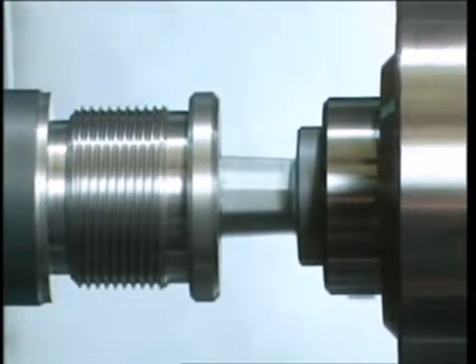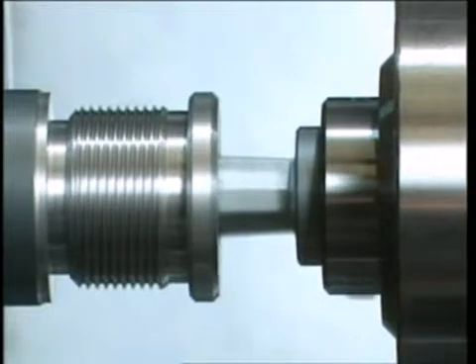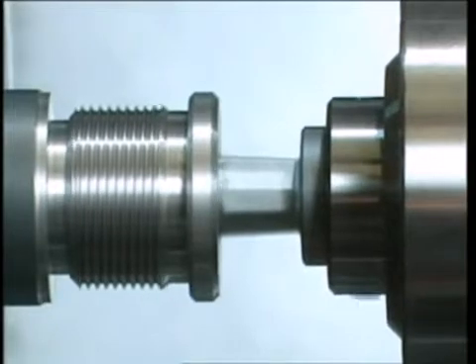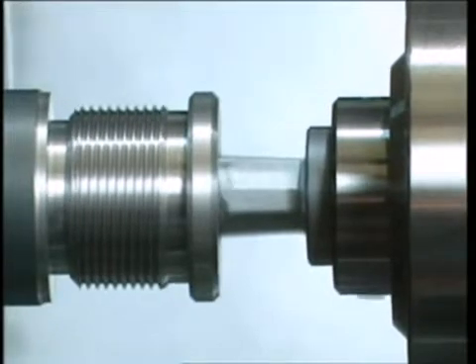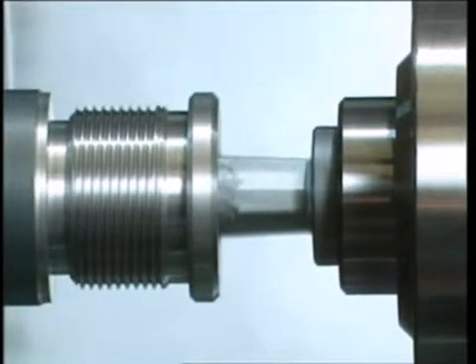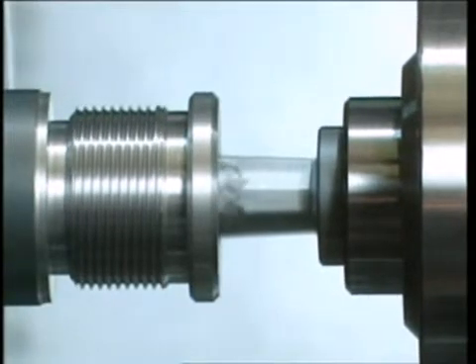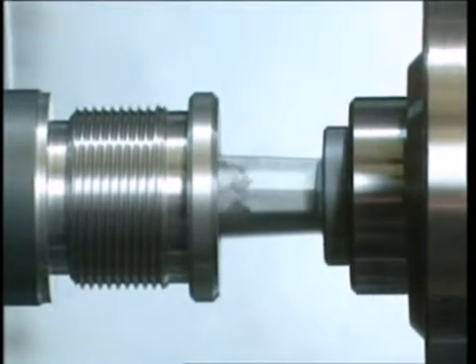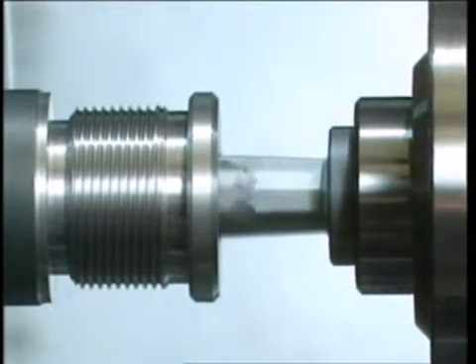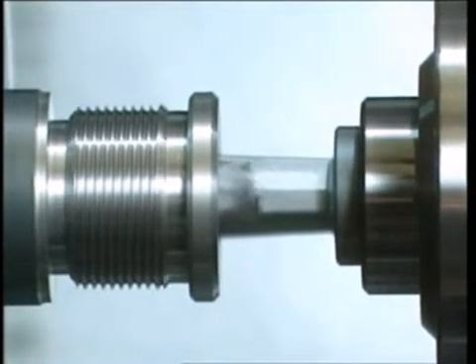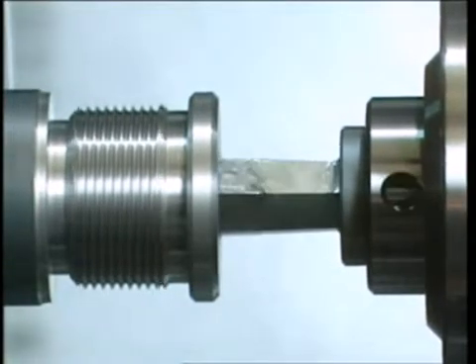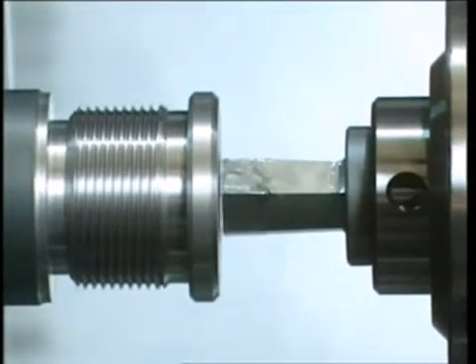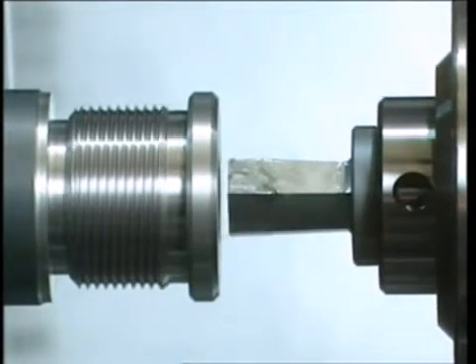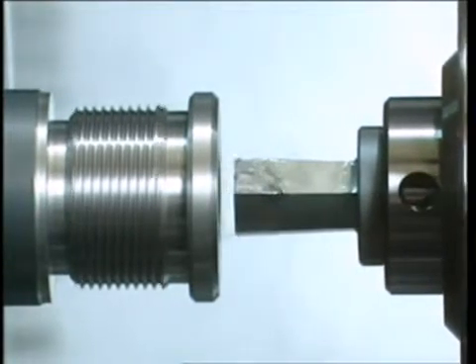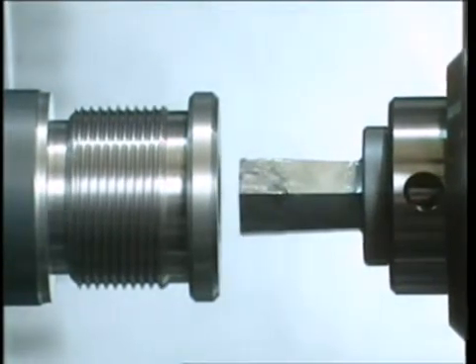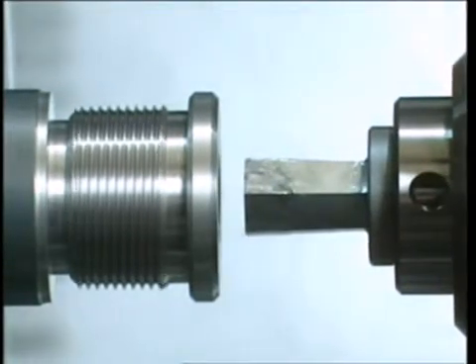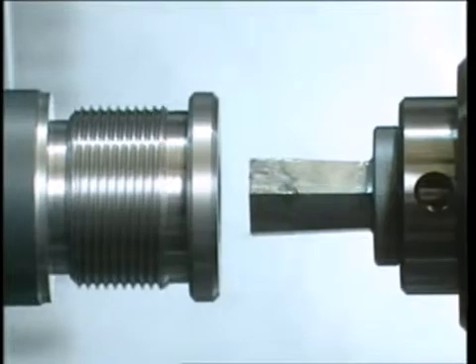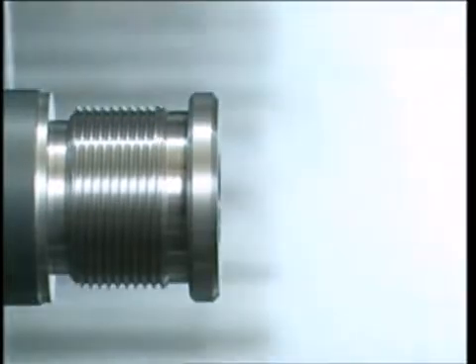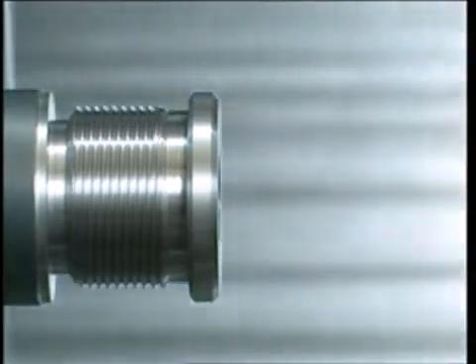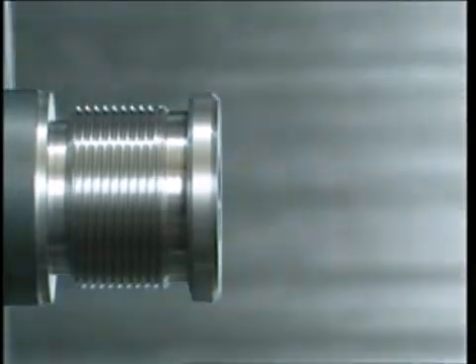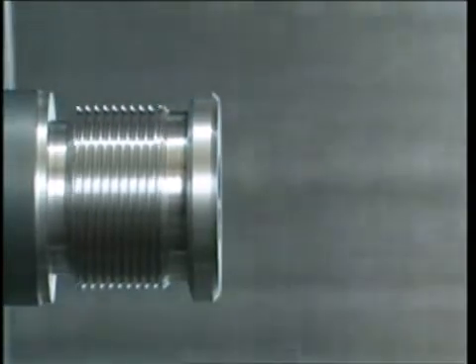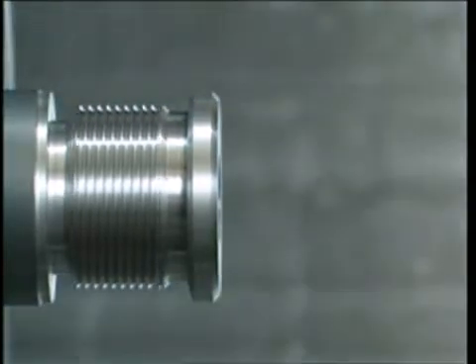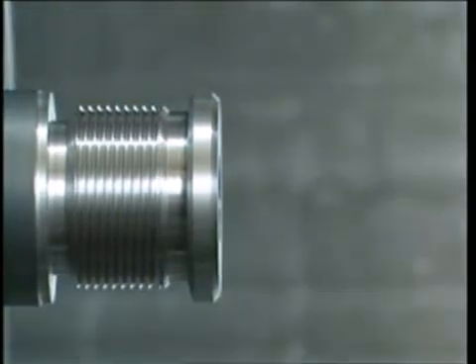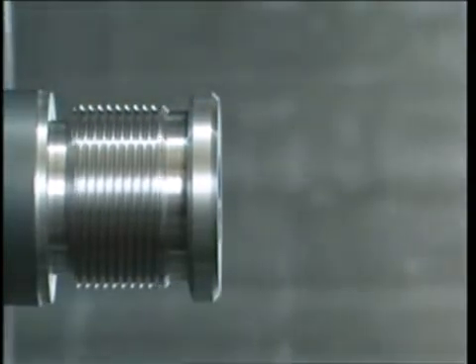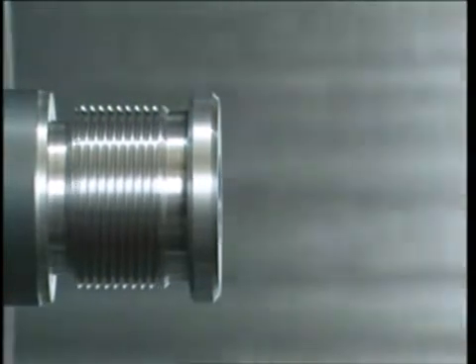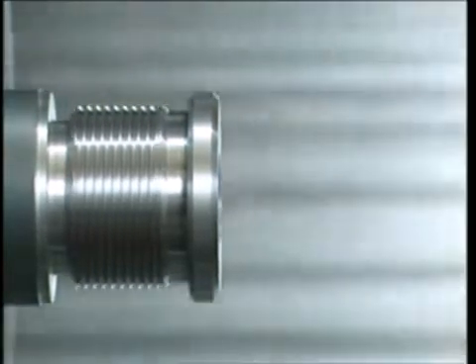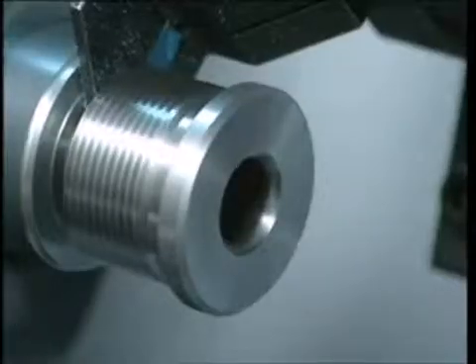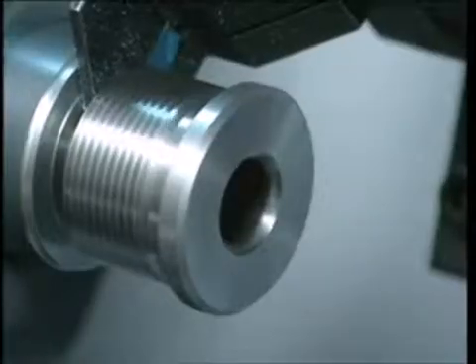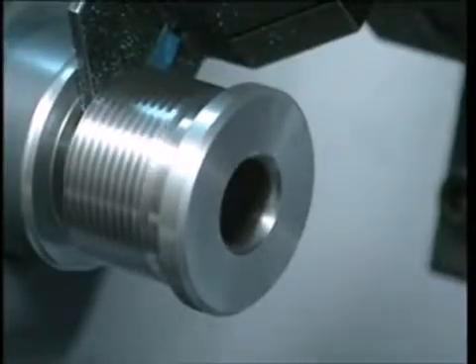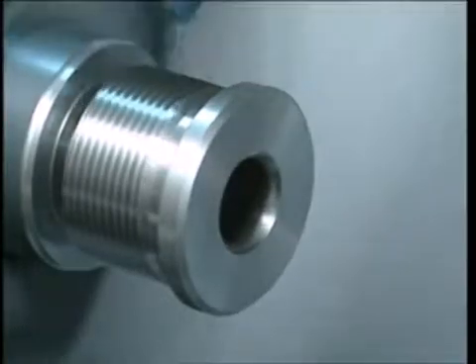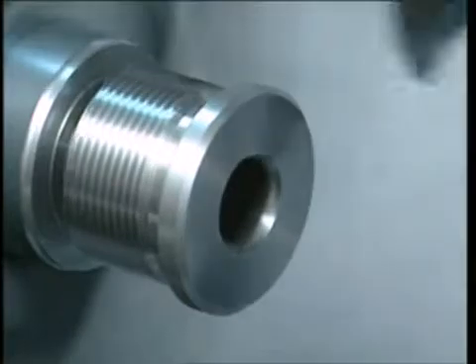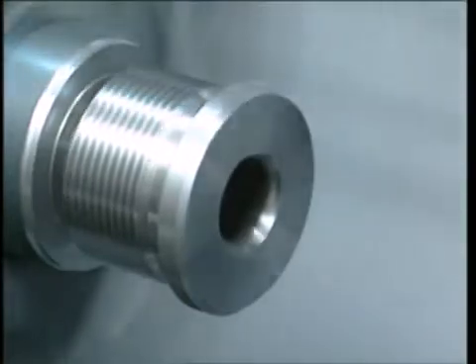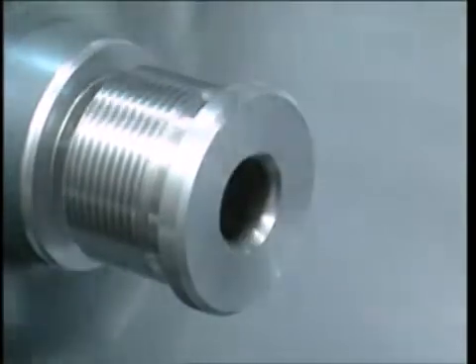The oscillating swinging movement that the broacher lends to the broach, and the forward feed provided by the machine tool, between 0.1 and 0.3 mm per revolution, produce the desired hex shape.